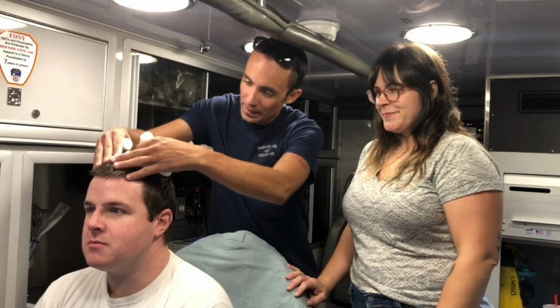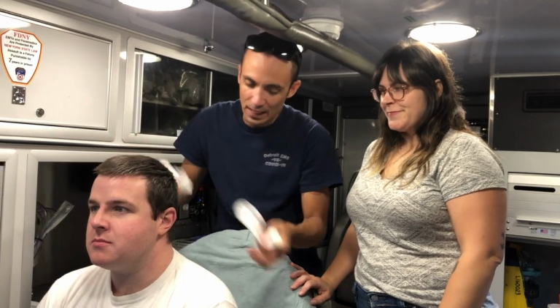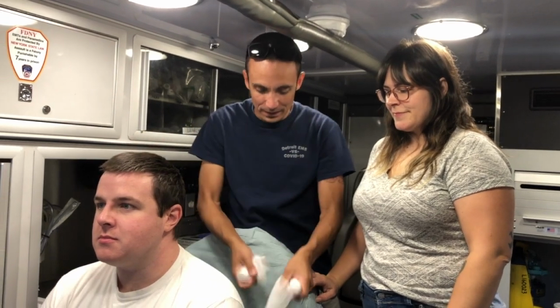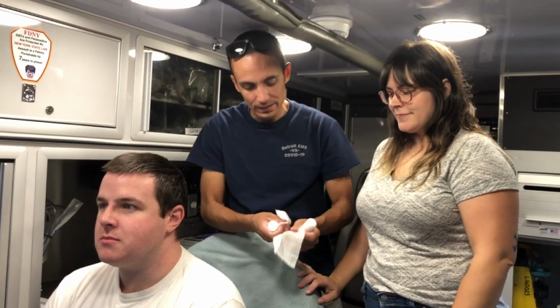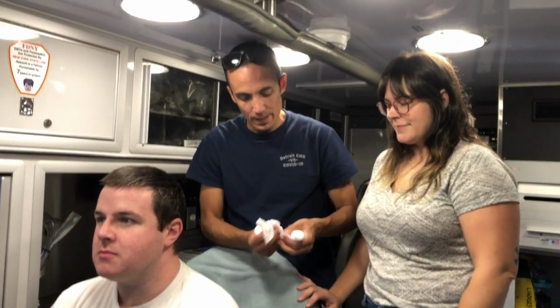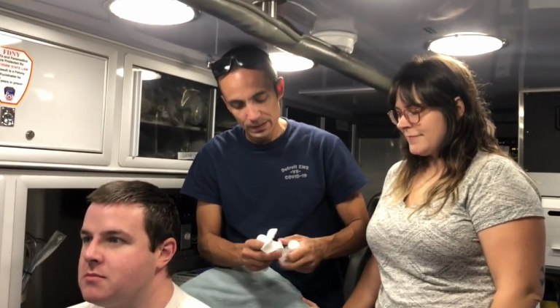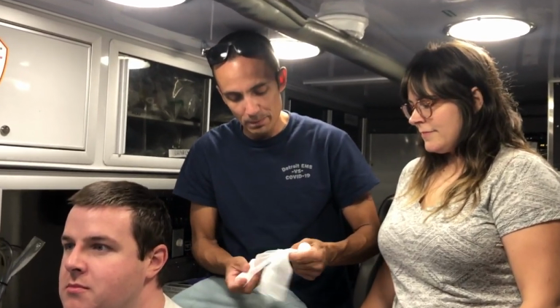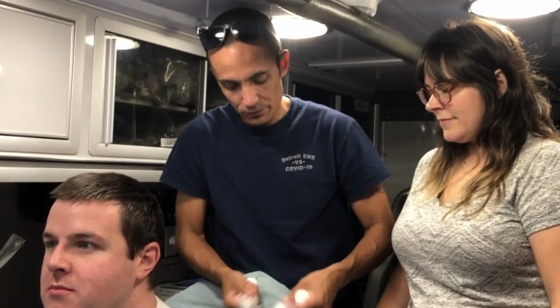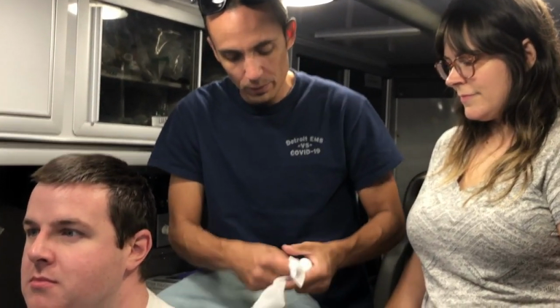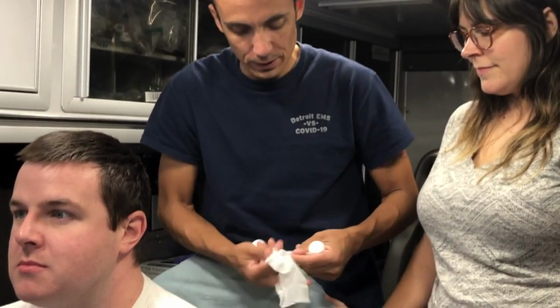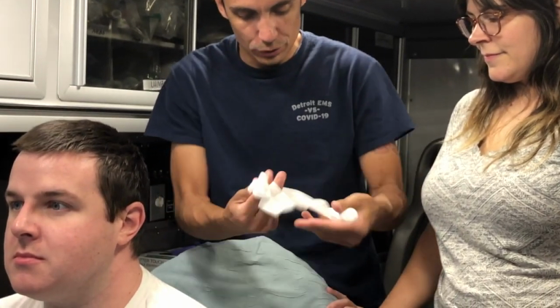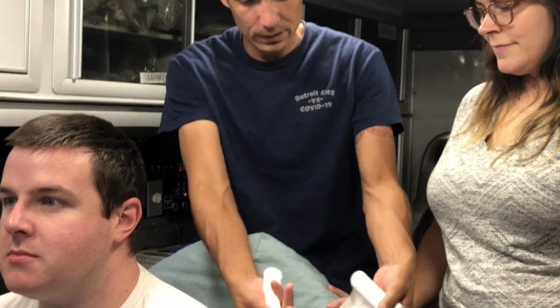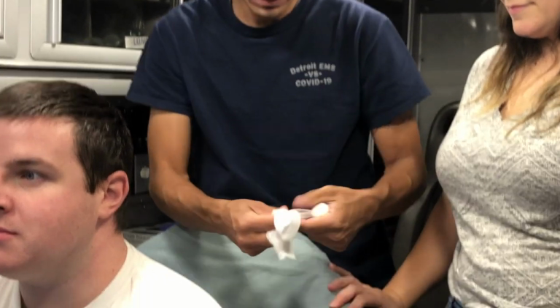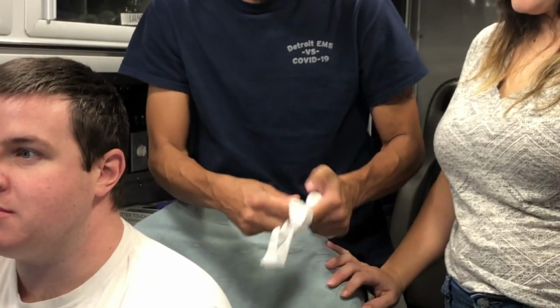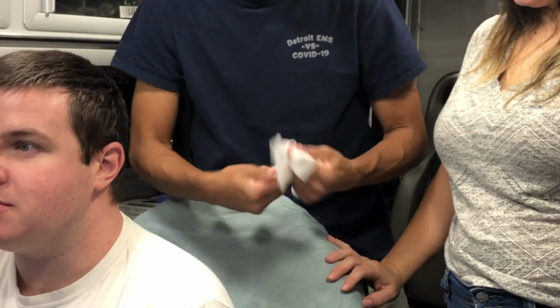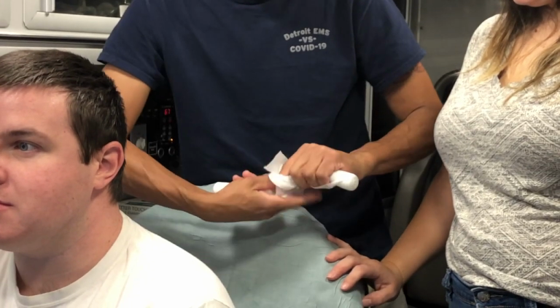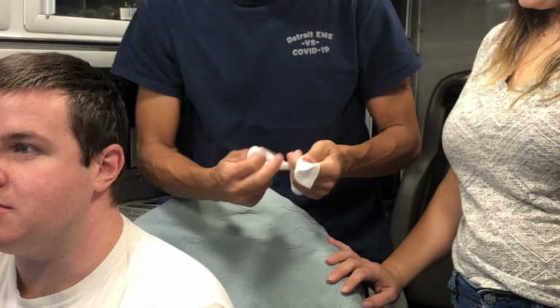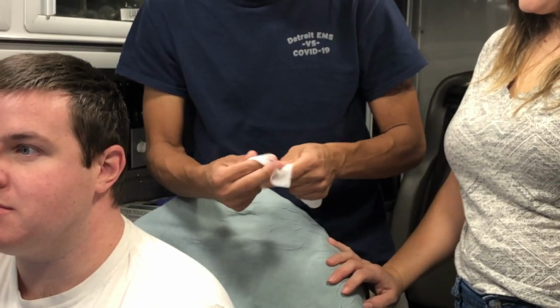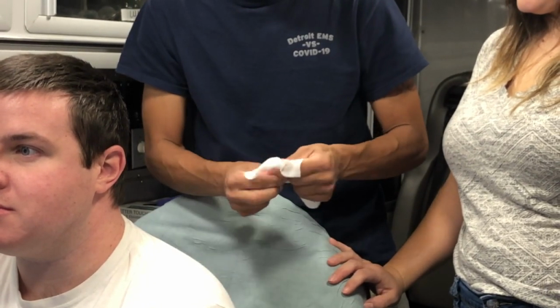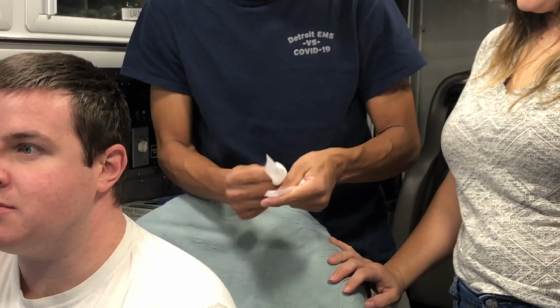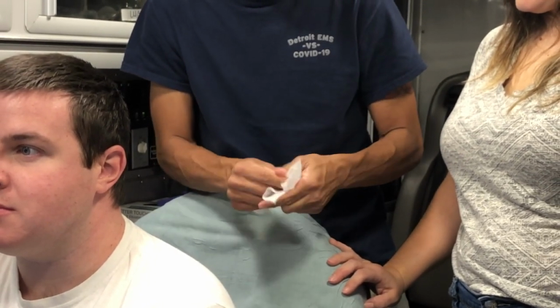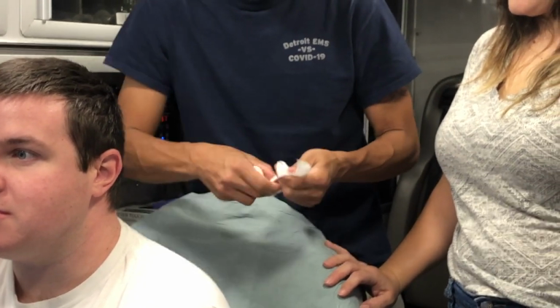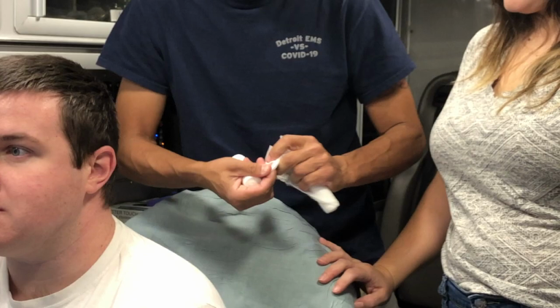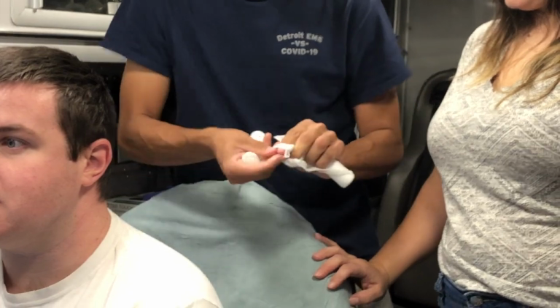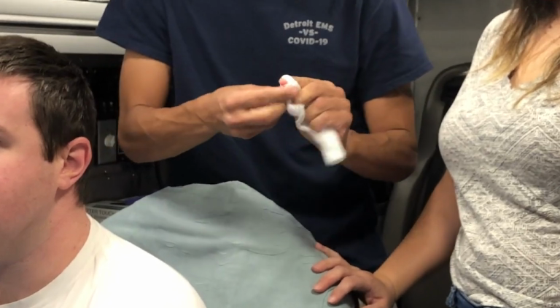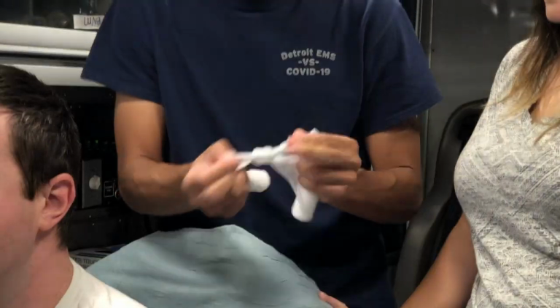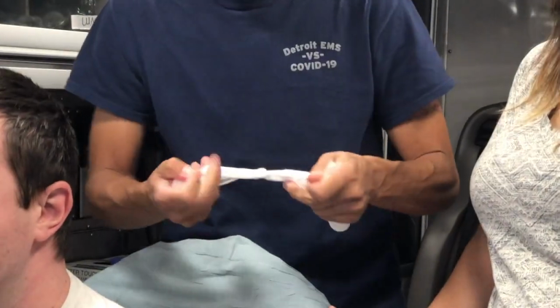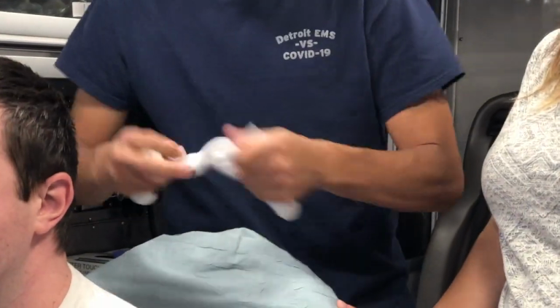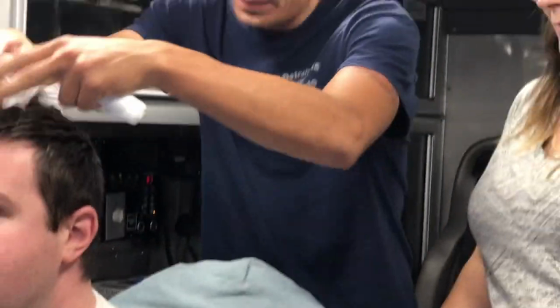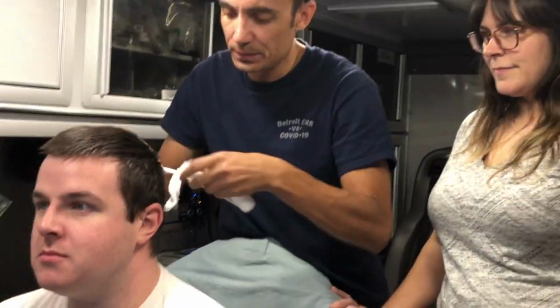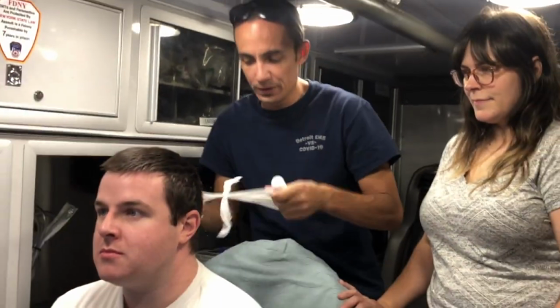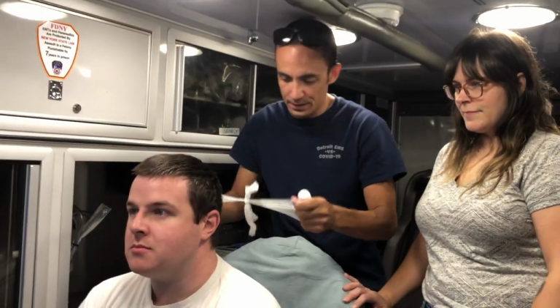The bandage goes on the top of somebody's head. This is a way to keep your bandage from running away. You're going to get two rolls of cling. I'm going to give him a cheap little knot here, a little tie. You're going to put whatever bandage and material you need on the top.